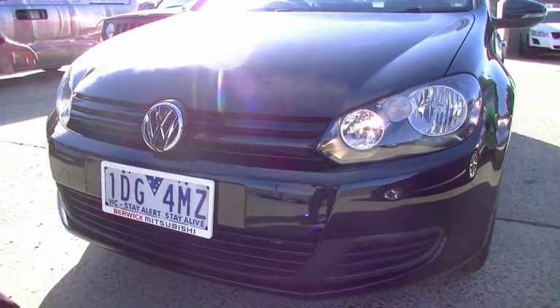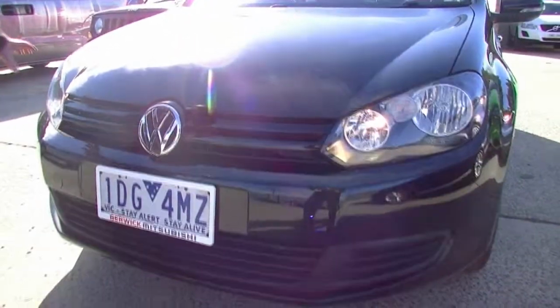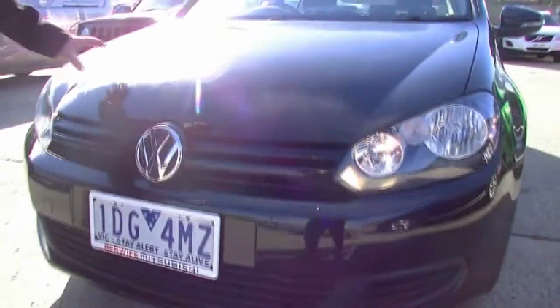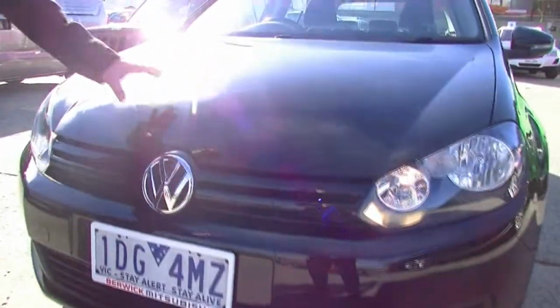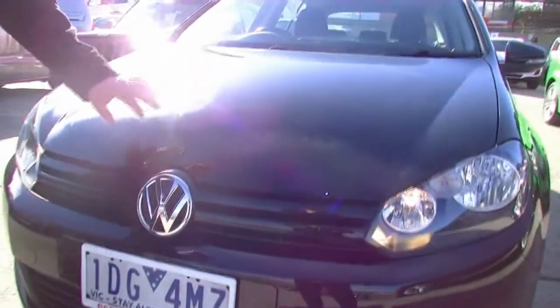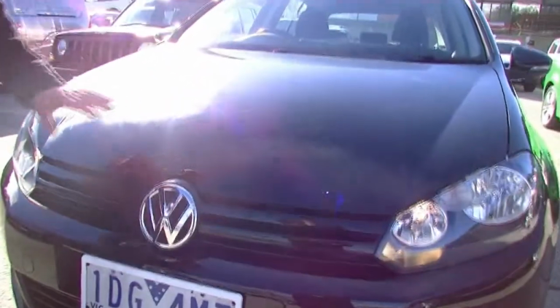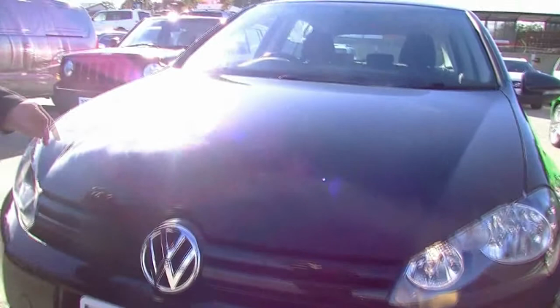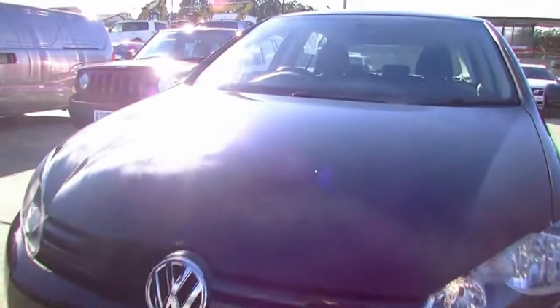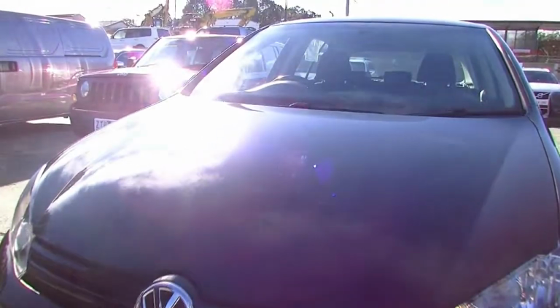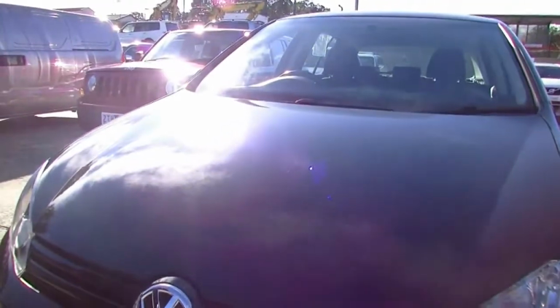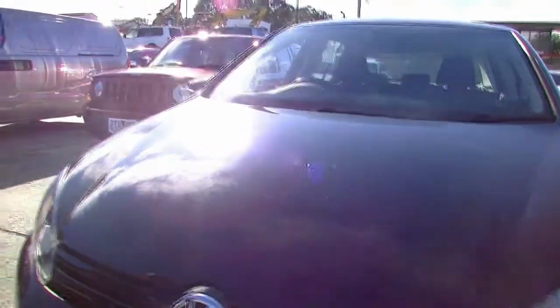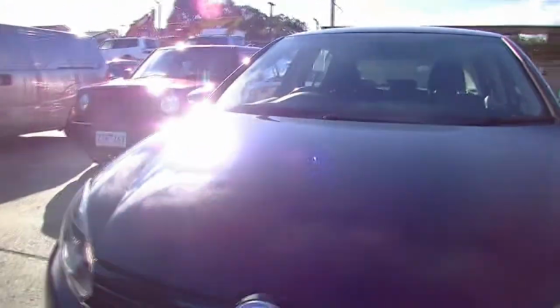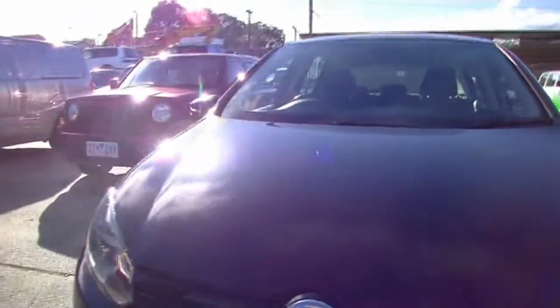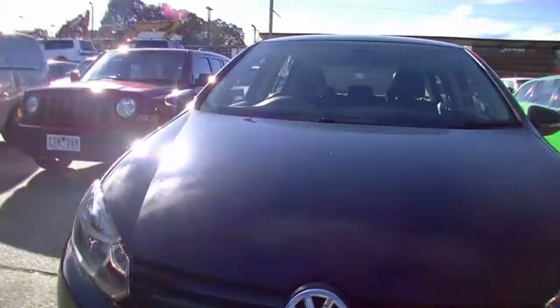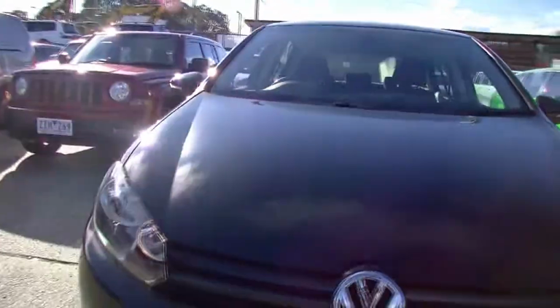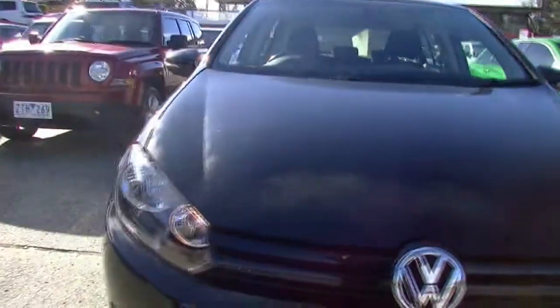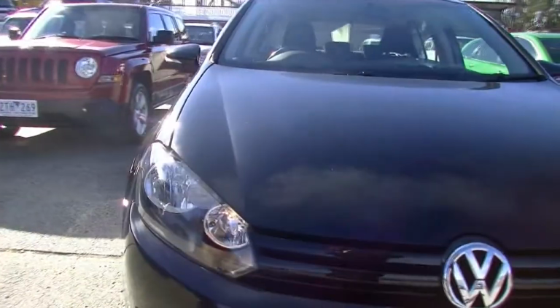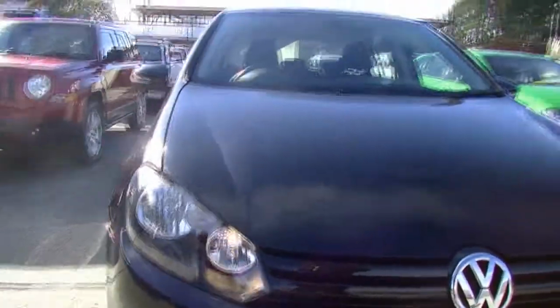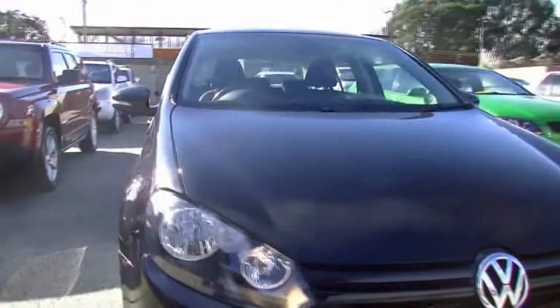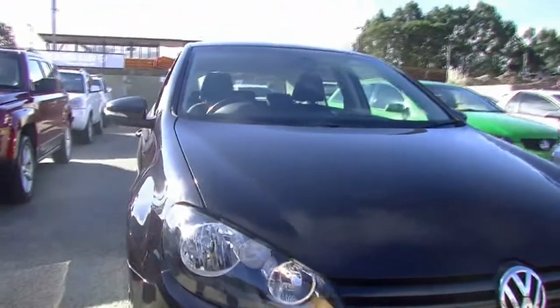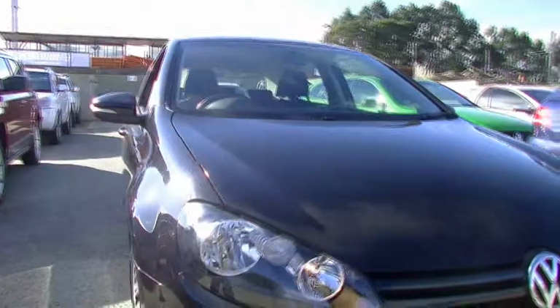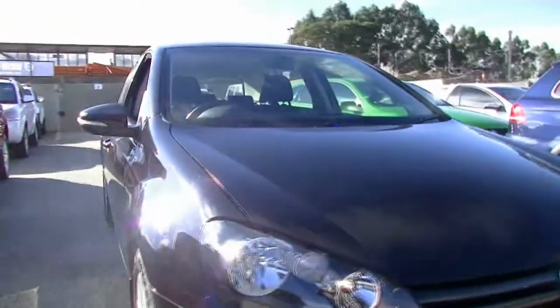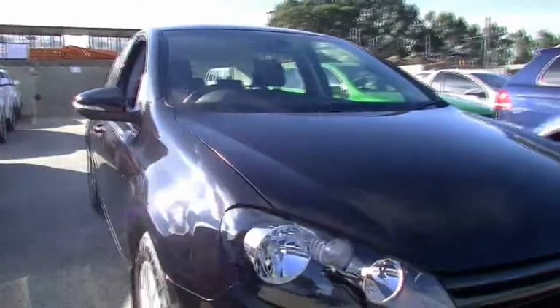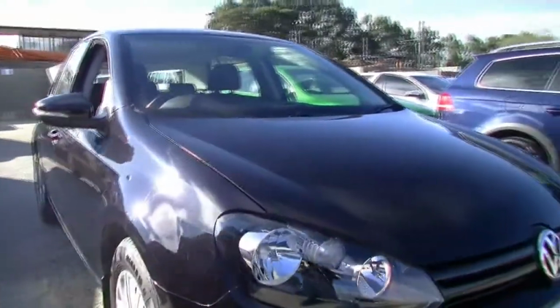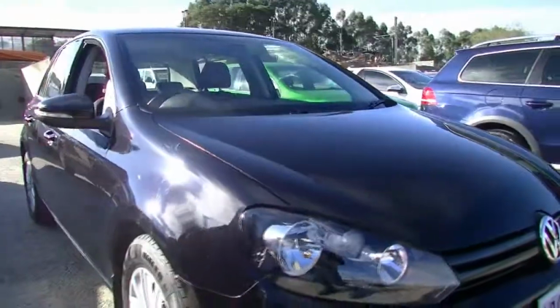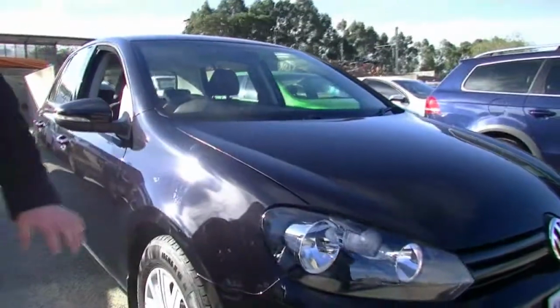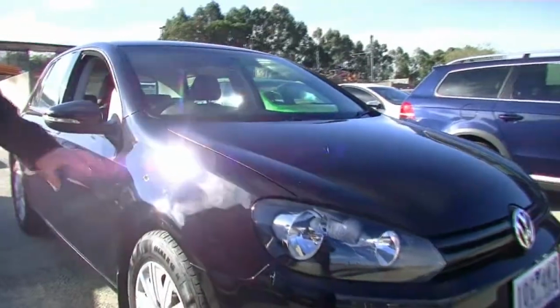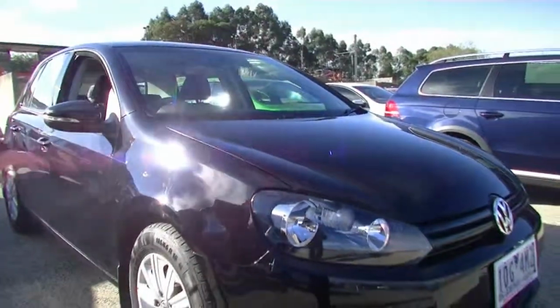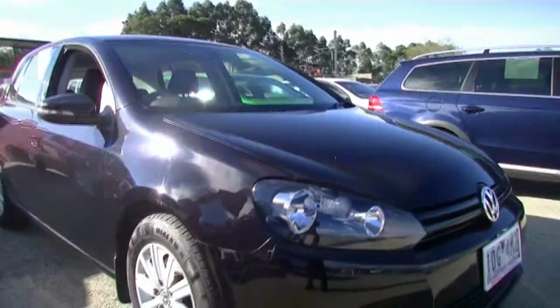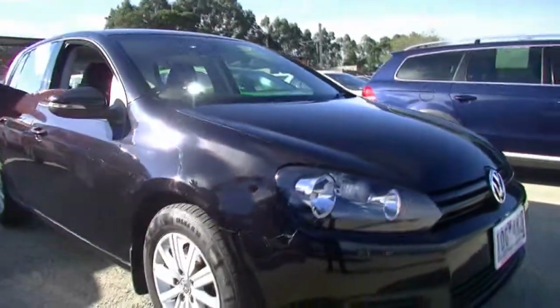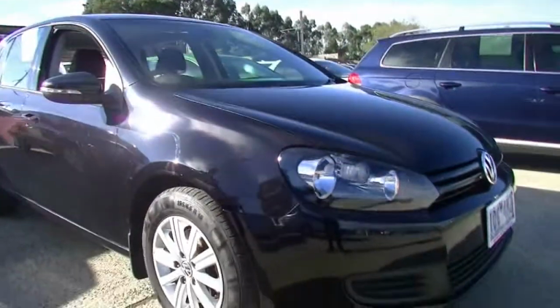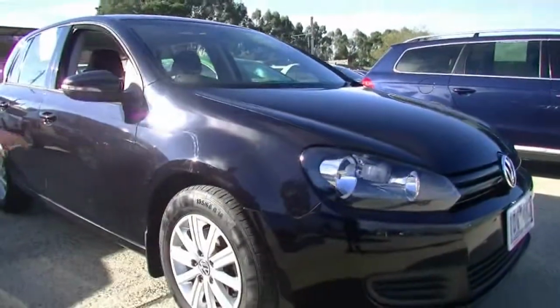Looking at the bonnet — very, very clean car. And being a black car, they really do show the marks up quite quickly. Having a look at the front guard here, really nice condition too.